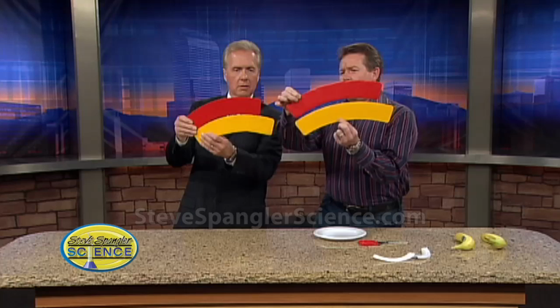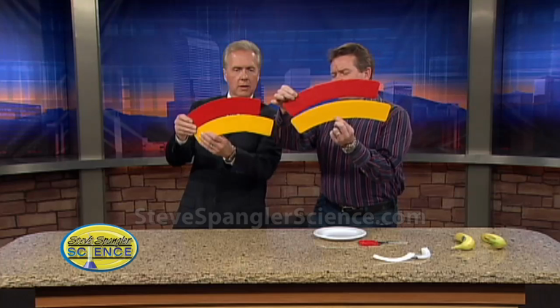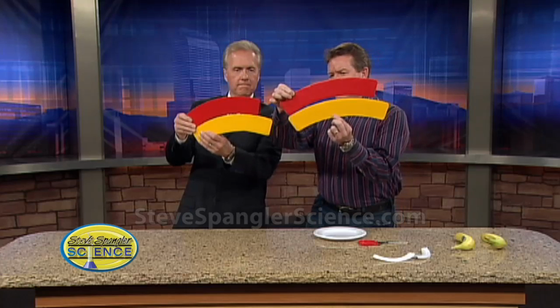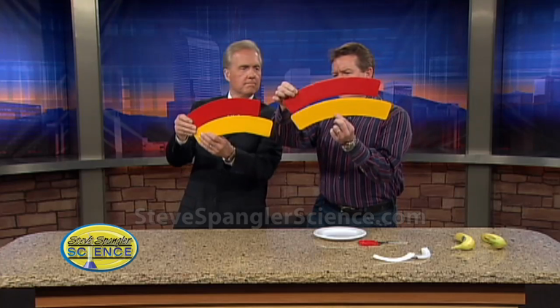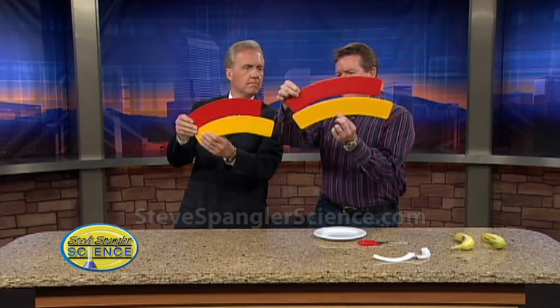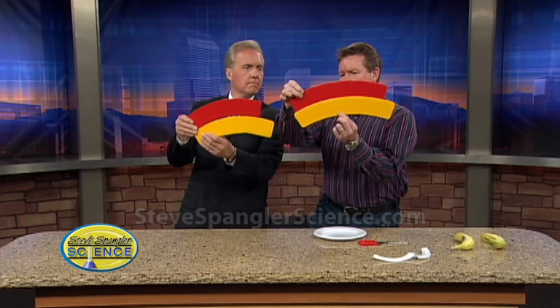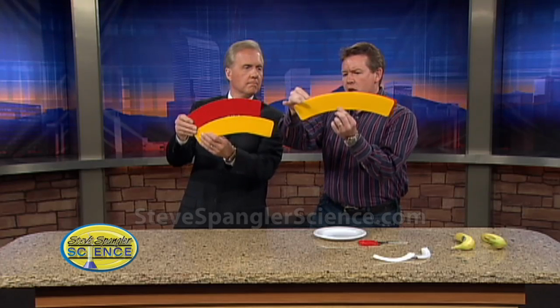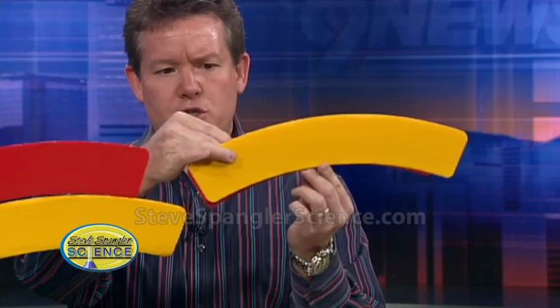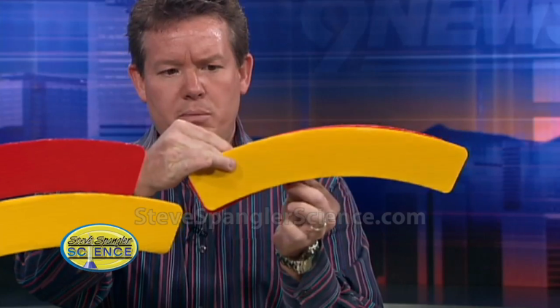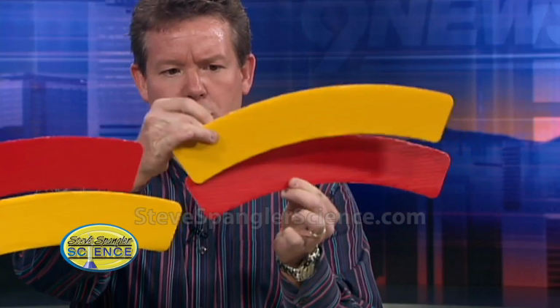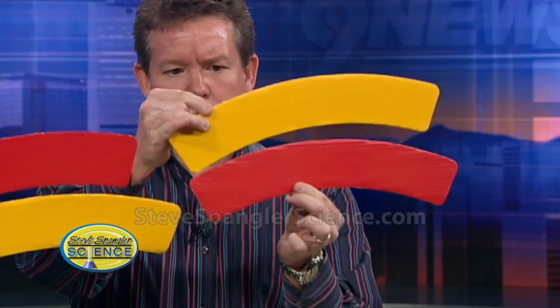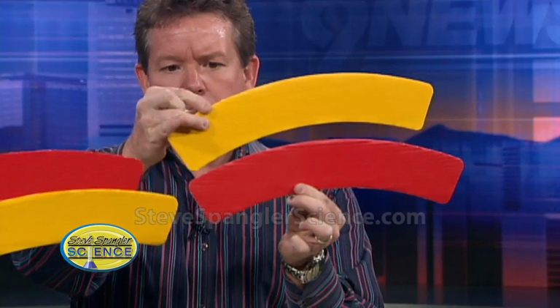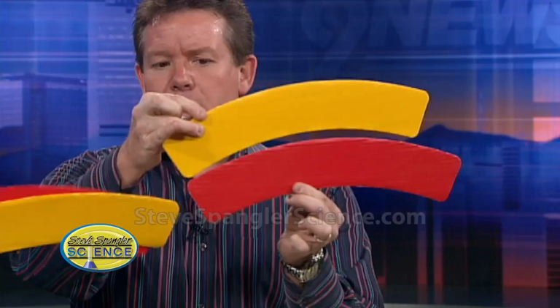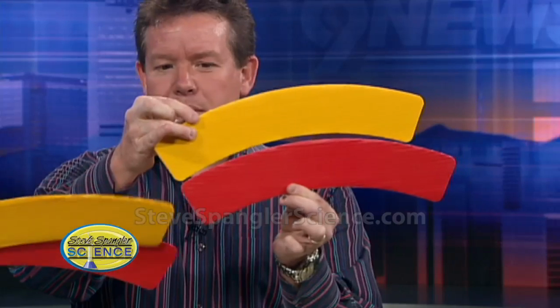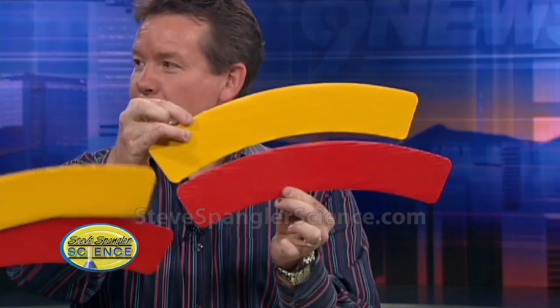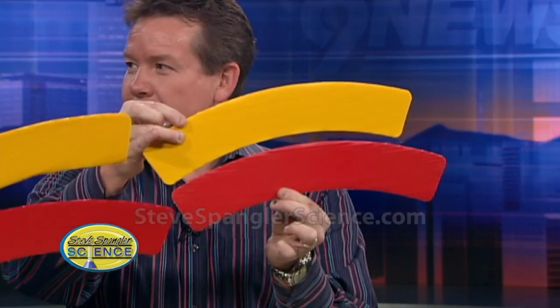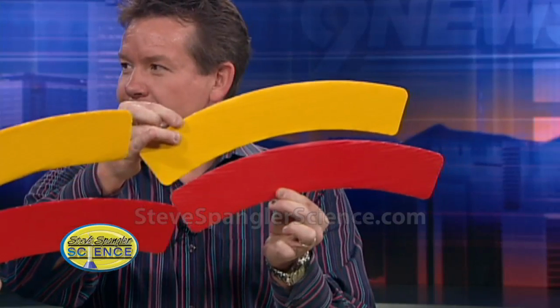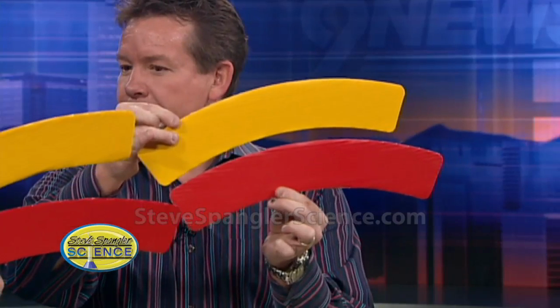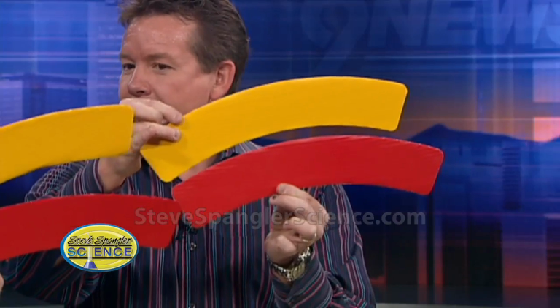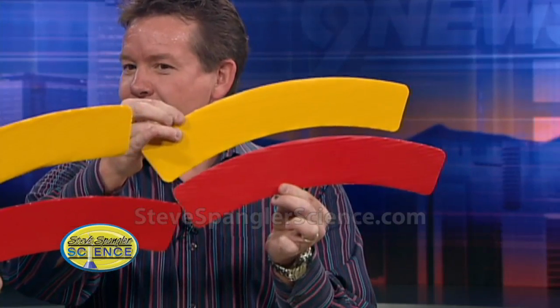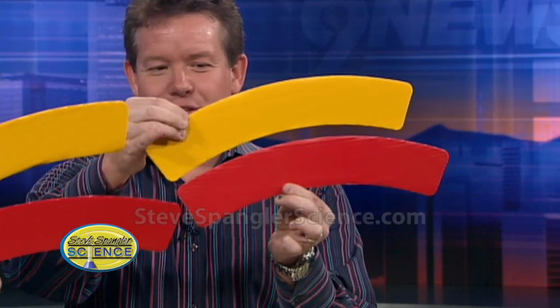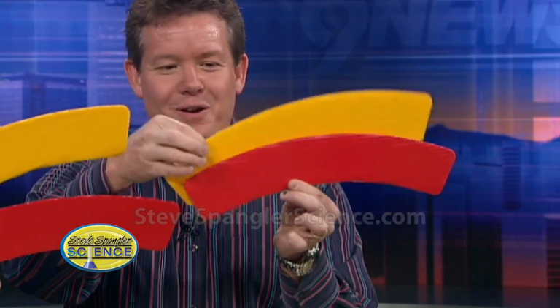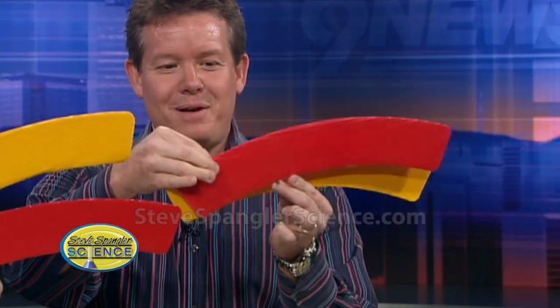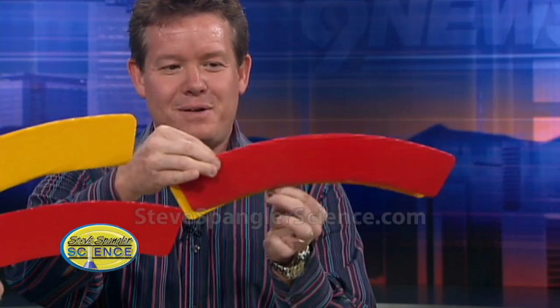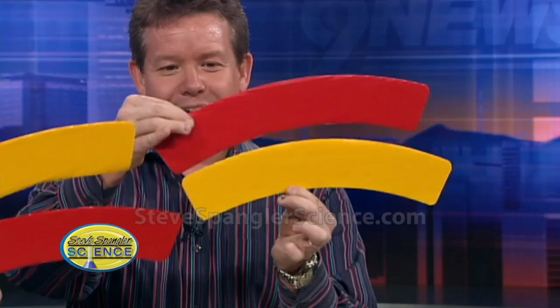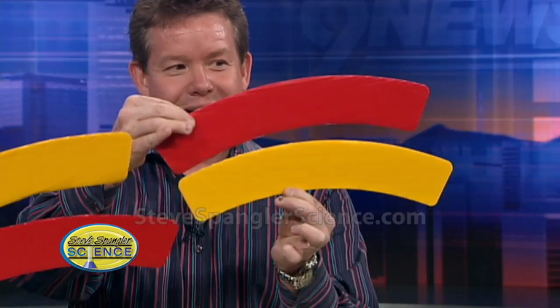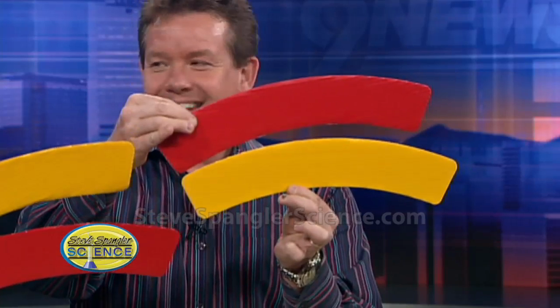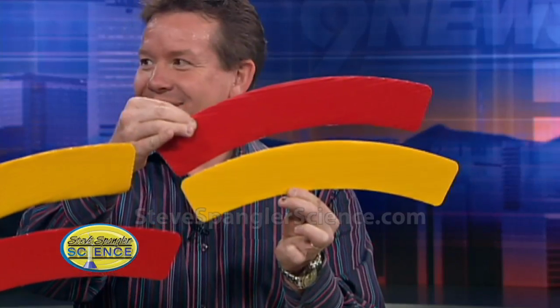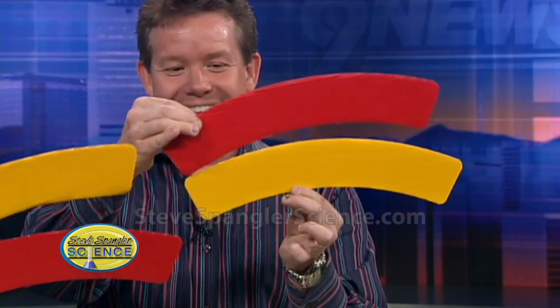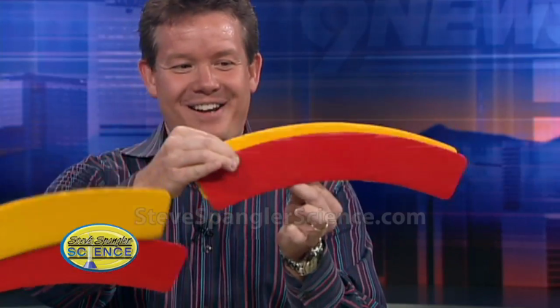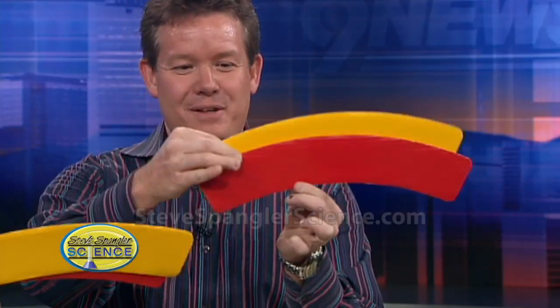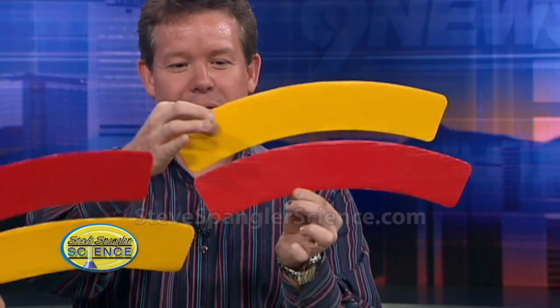Now, if you just do this — watch this — you just switch them. The yellow one is now bigger than the red one. Isn't that kind of fun? How does that happen? The red one is bigger than the yellow one. The yellow one is bigger than the red one.